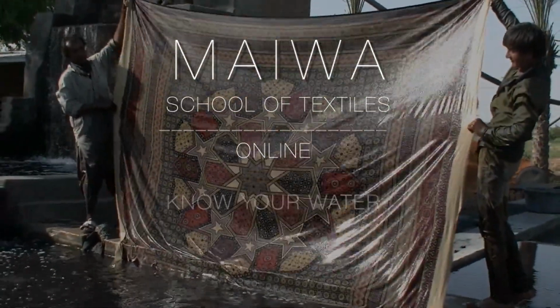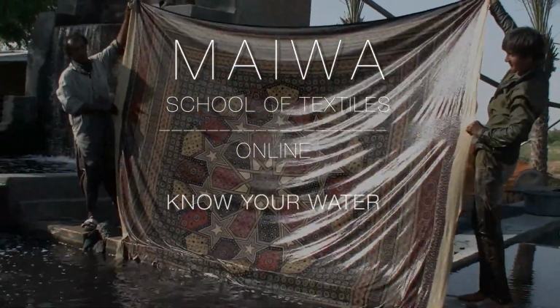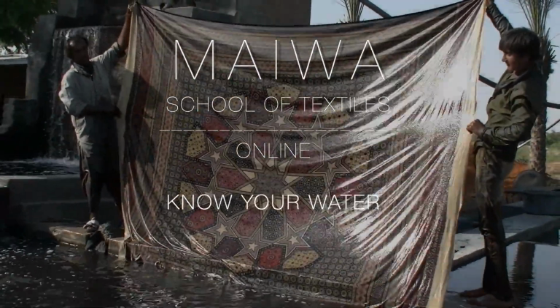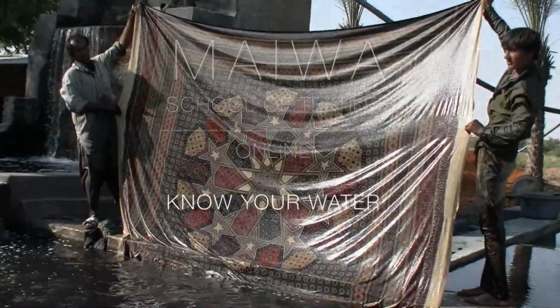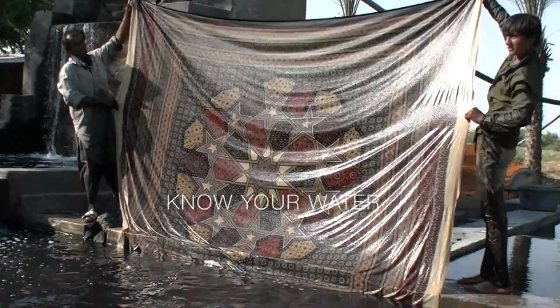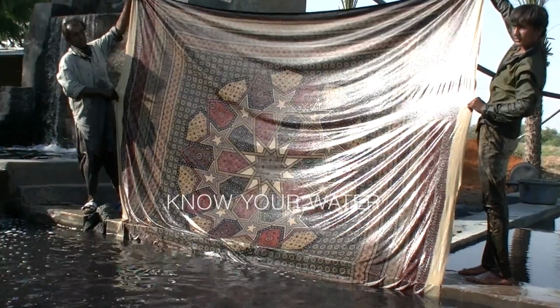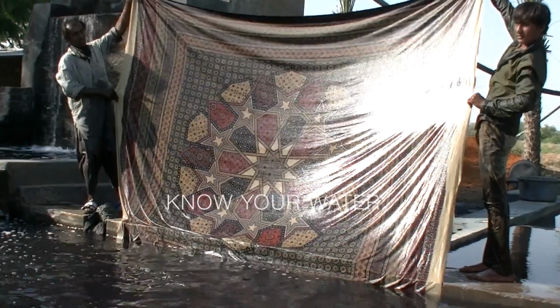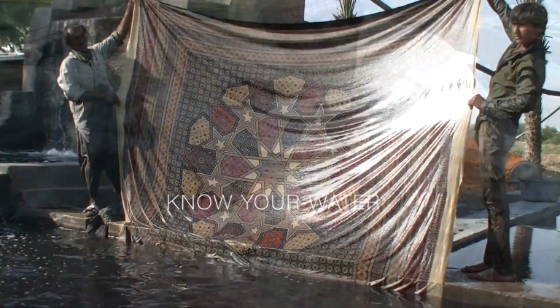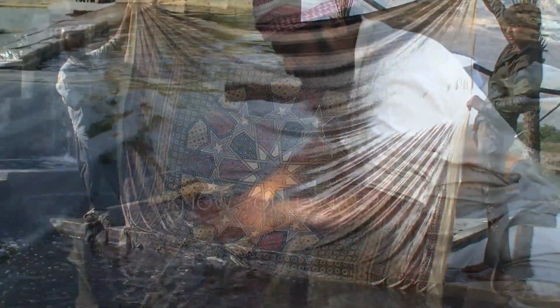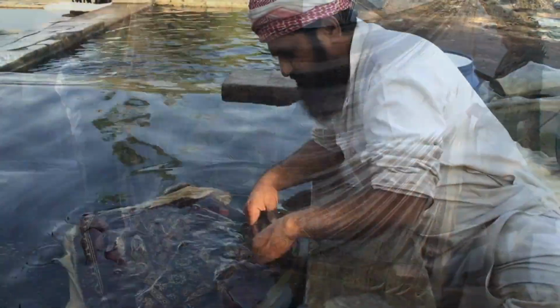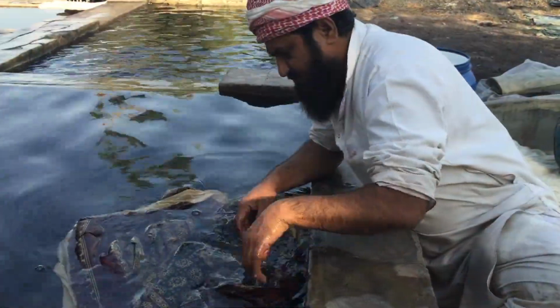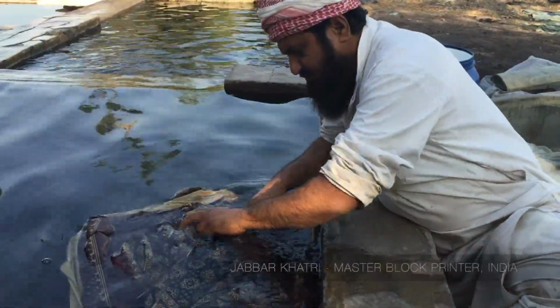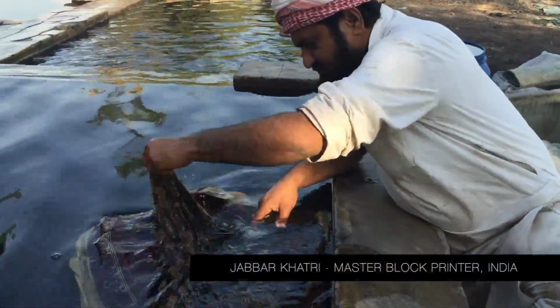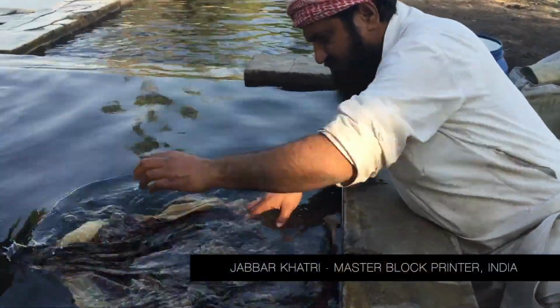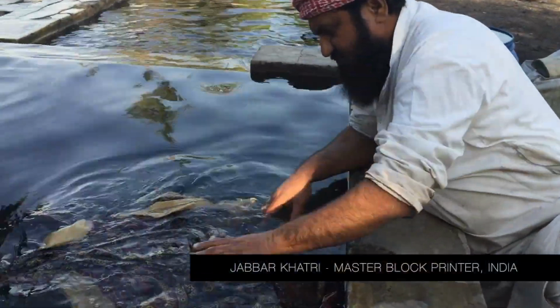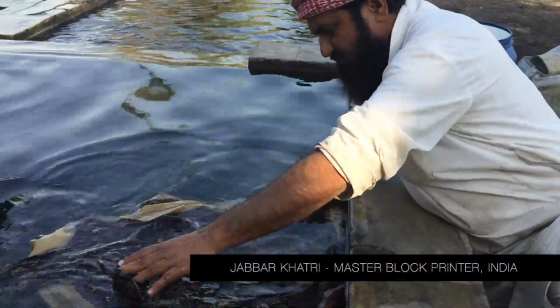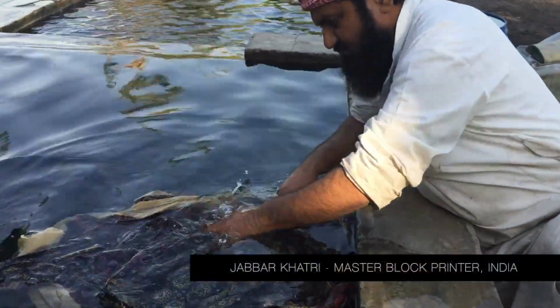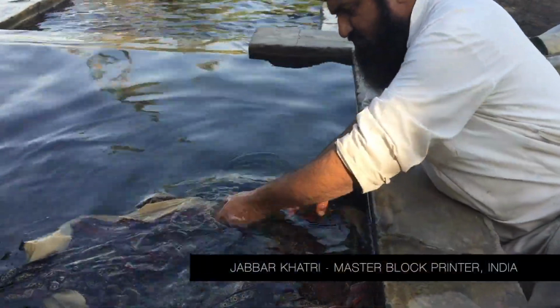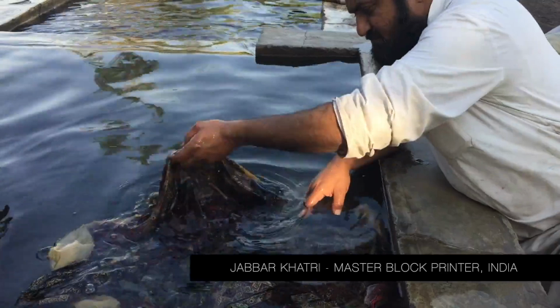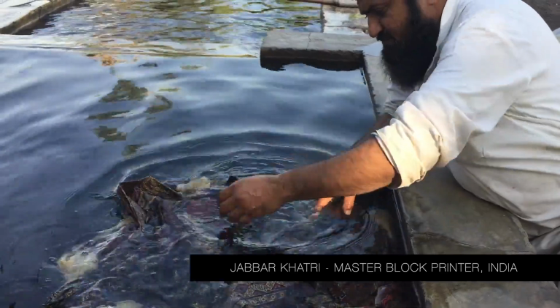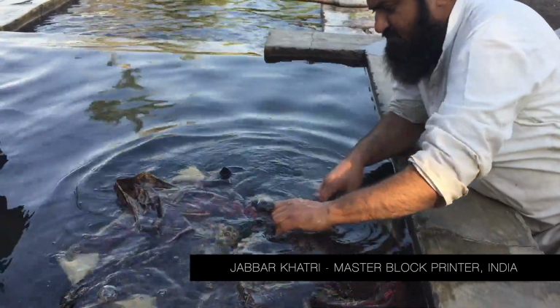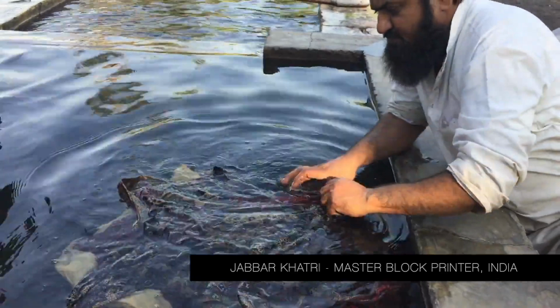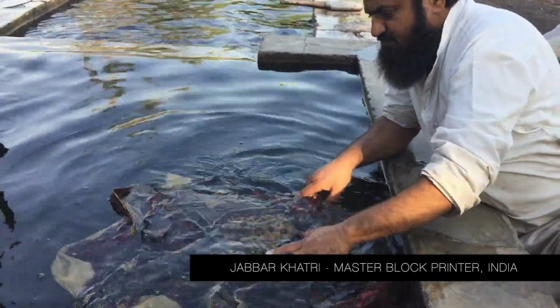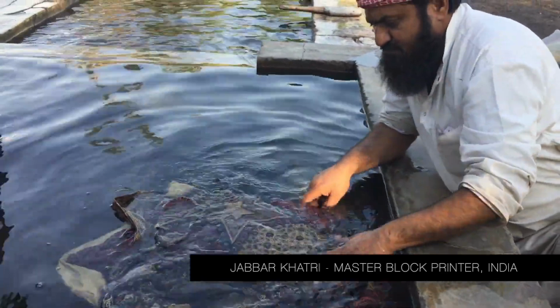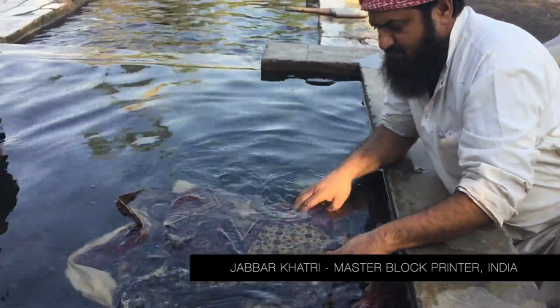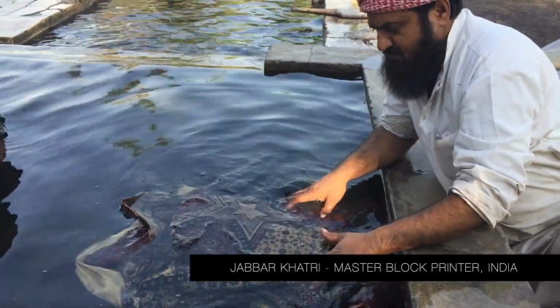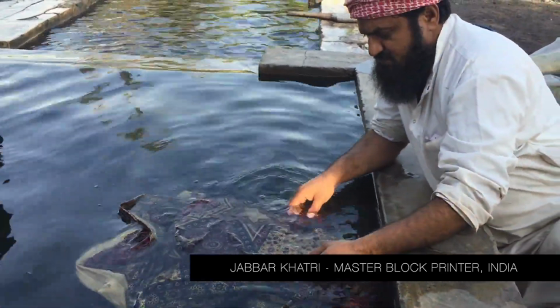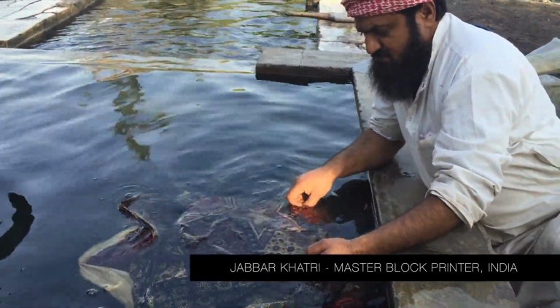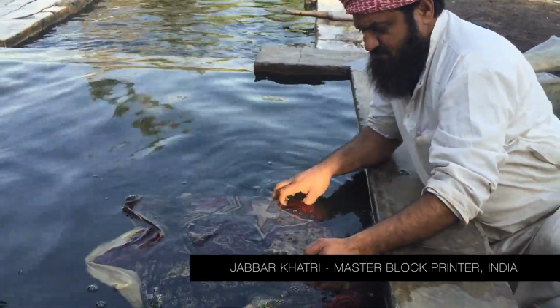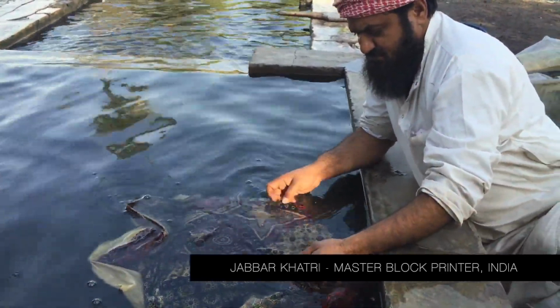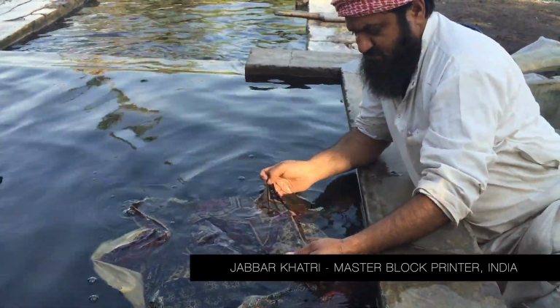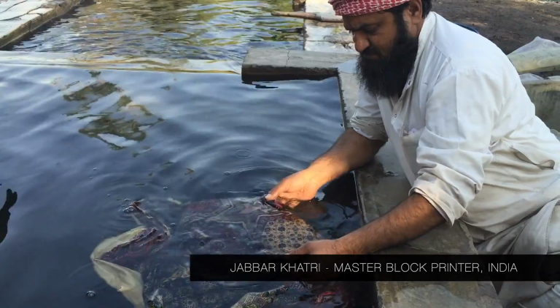Know your water. Water is different all over the world, and that can make a big impact on your natural dyeing. Colors can shift and brightness can change depending on the dissolved minerals in your water.